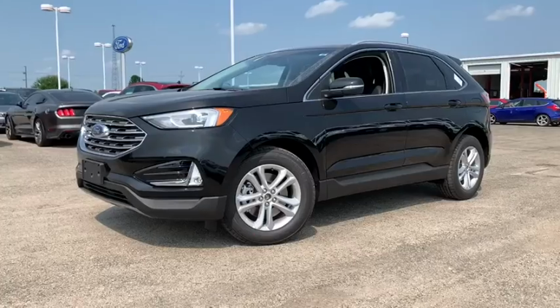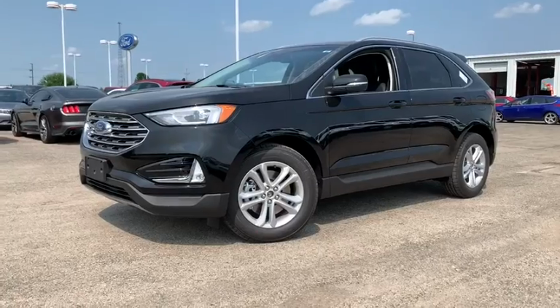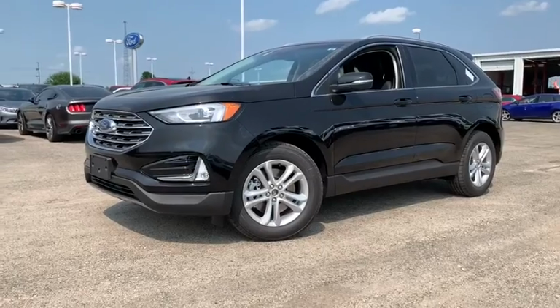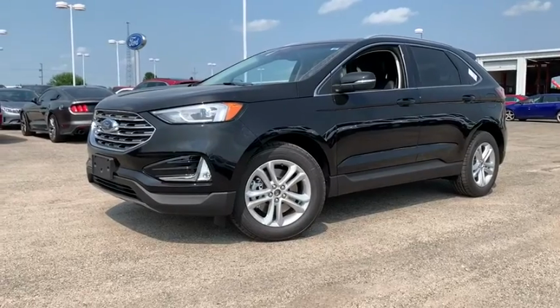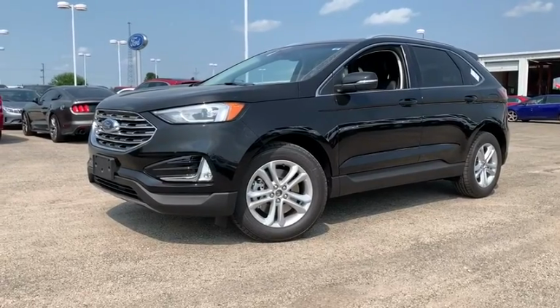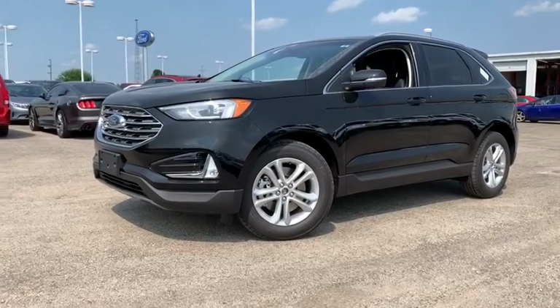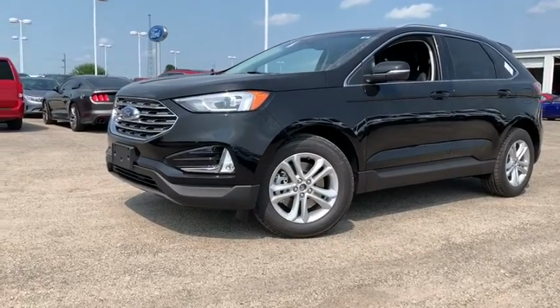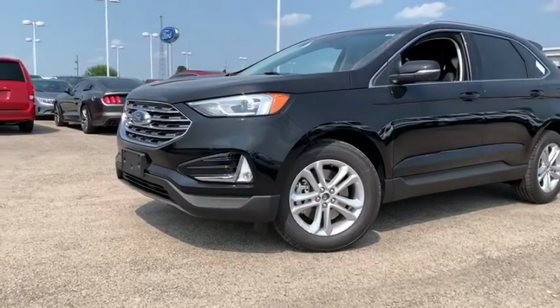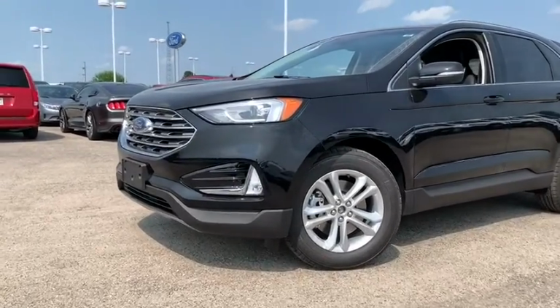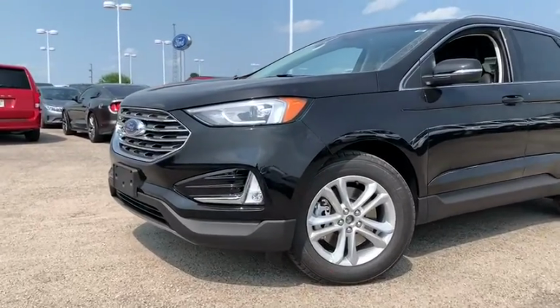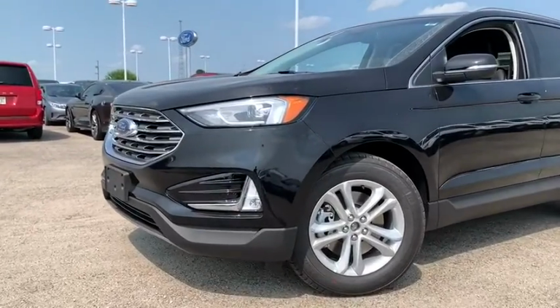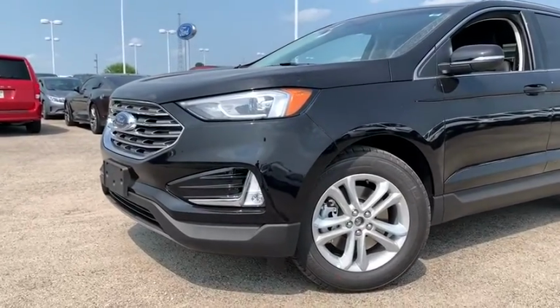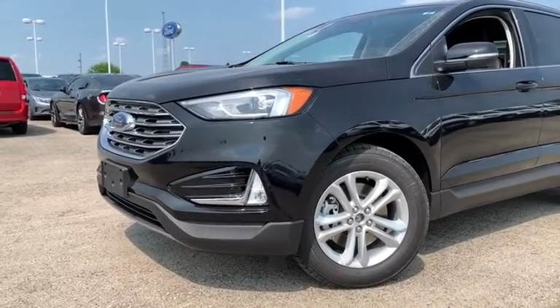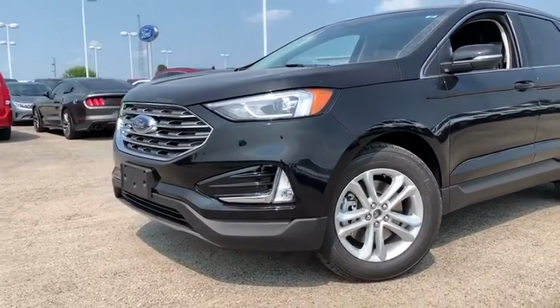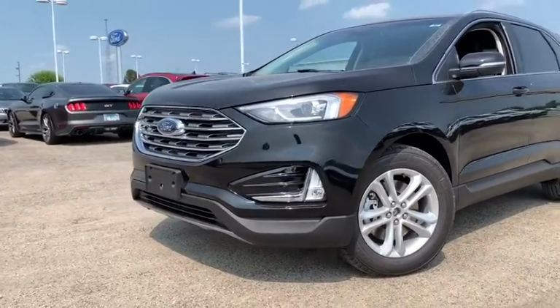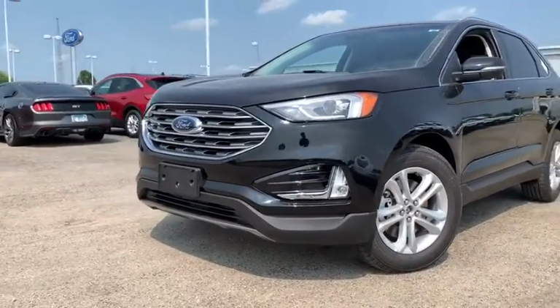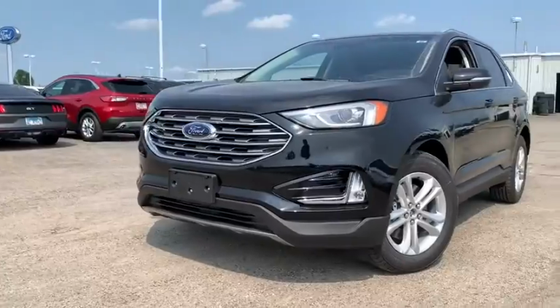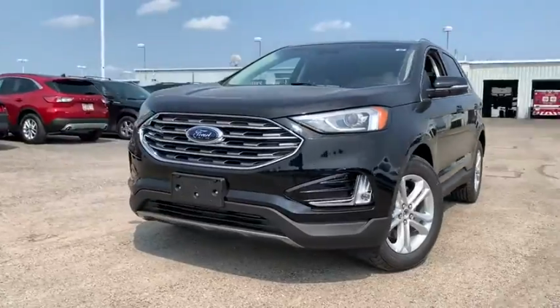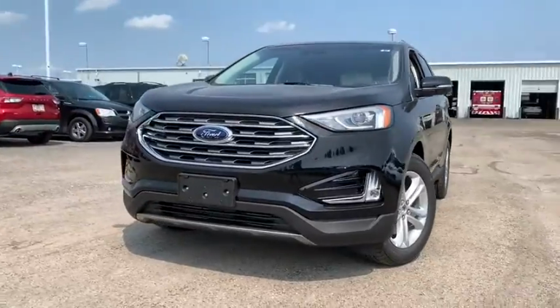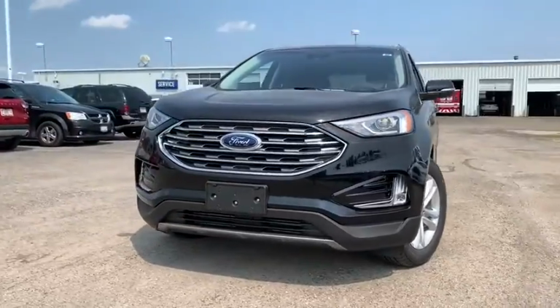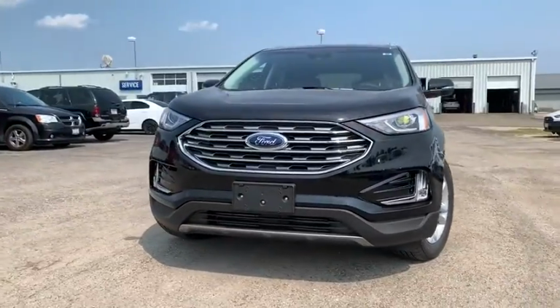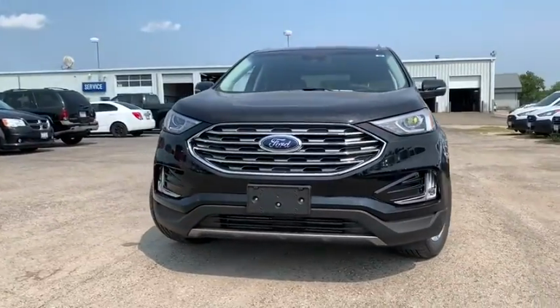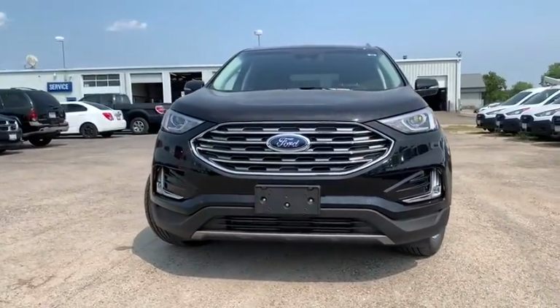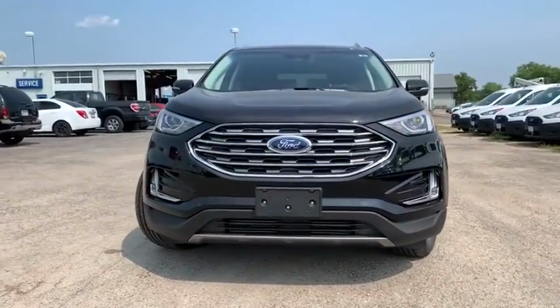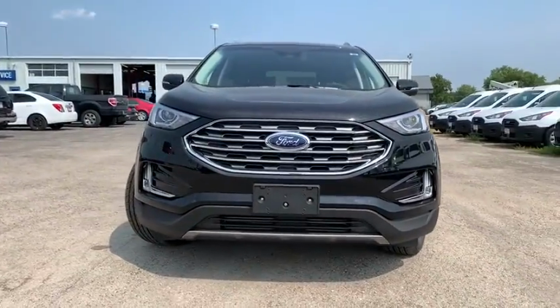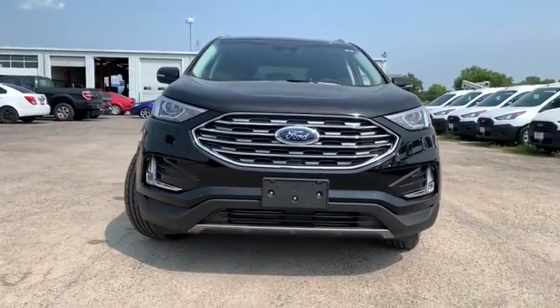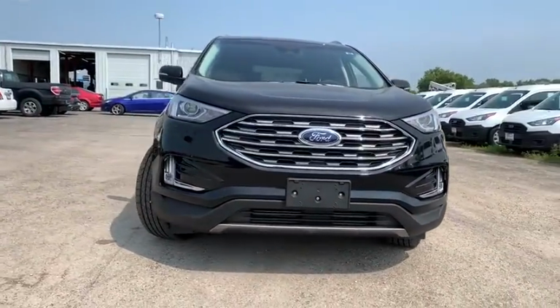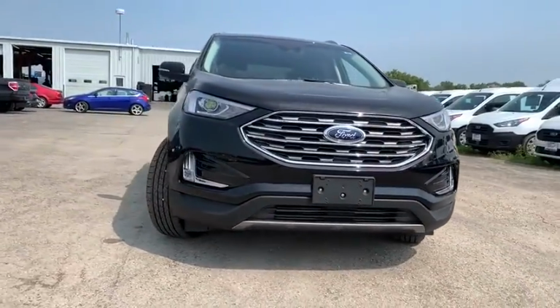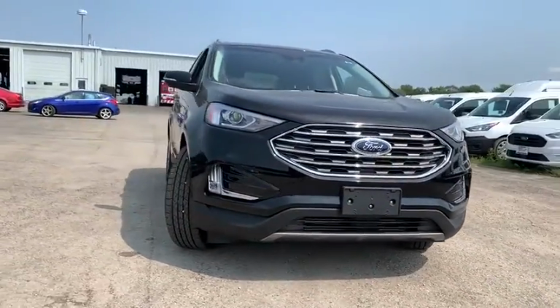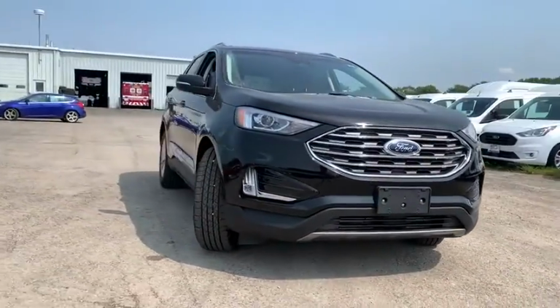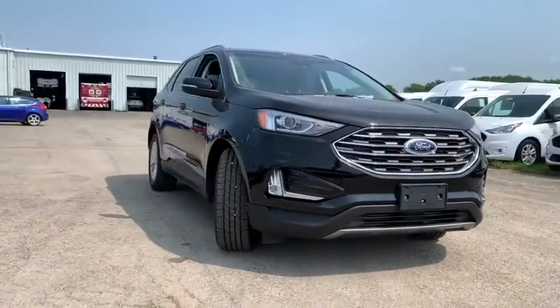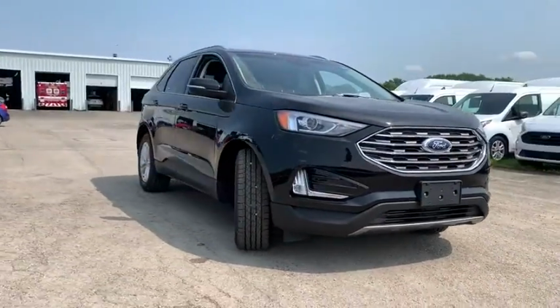Stop by and take a look at the 2020 Ford Edge. Thrills with more power and MPG. Either way, you're in for an exhilarating experience with Ford Edge.